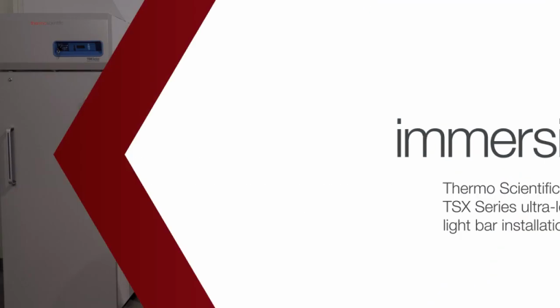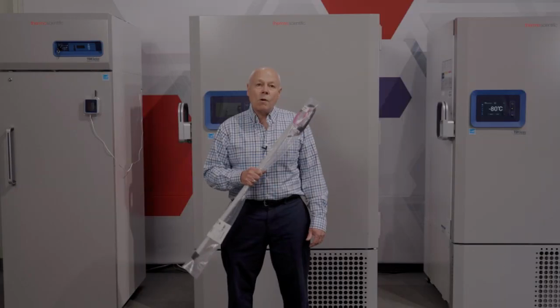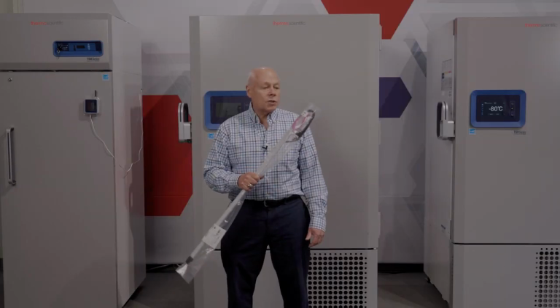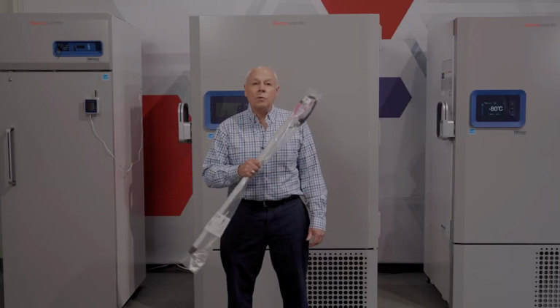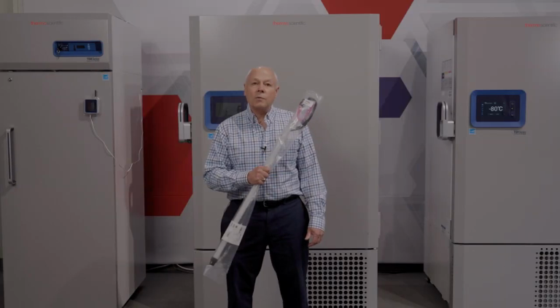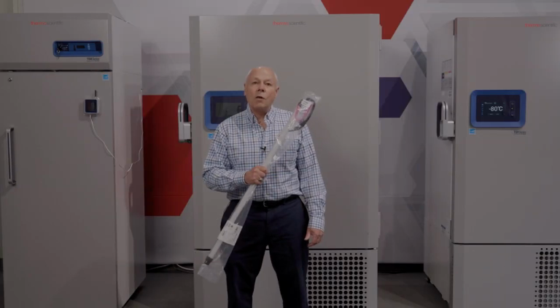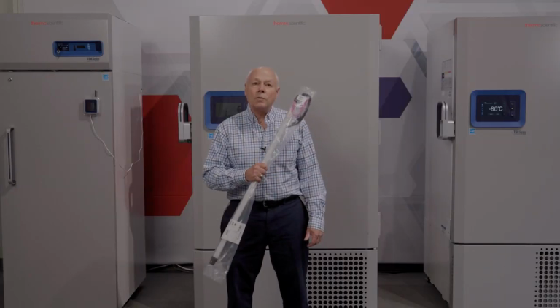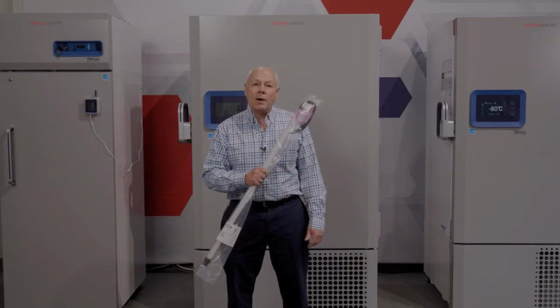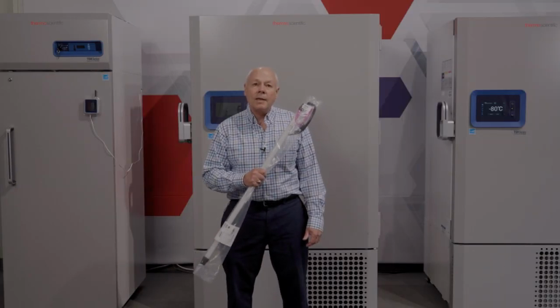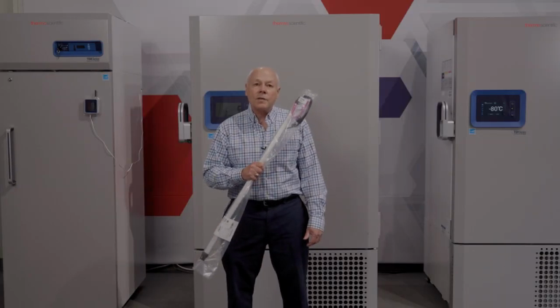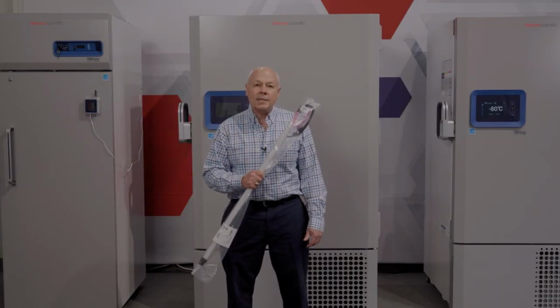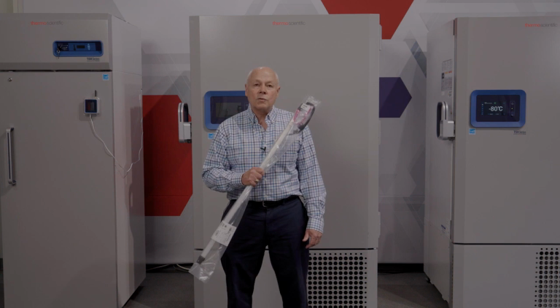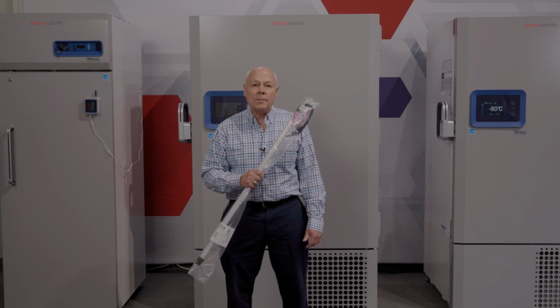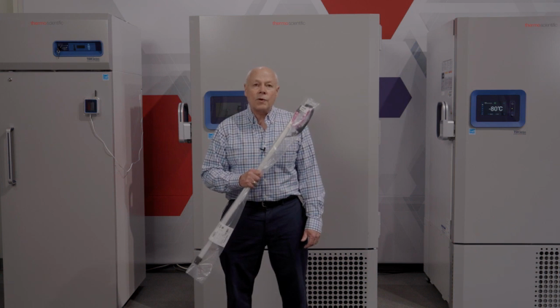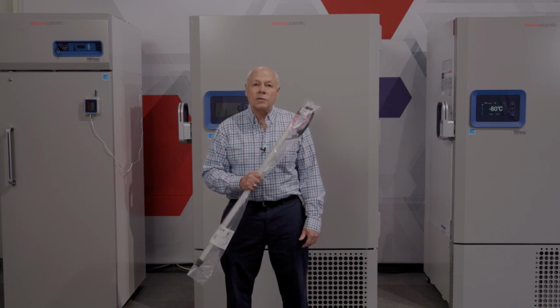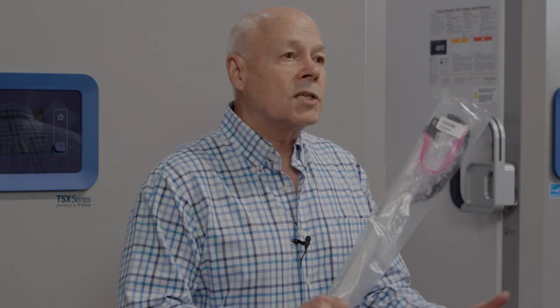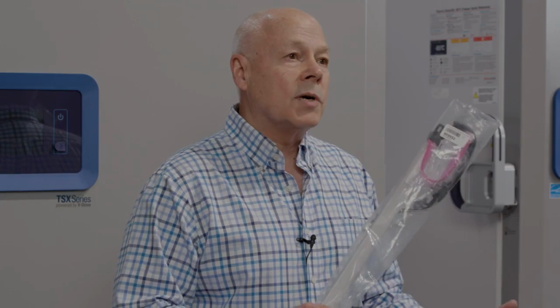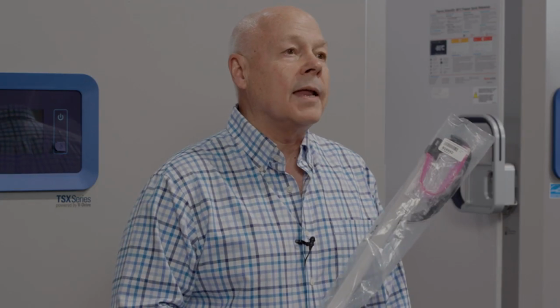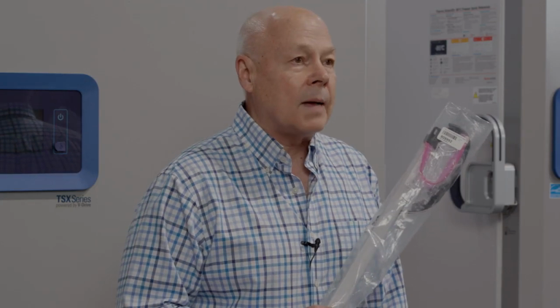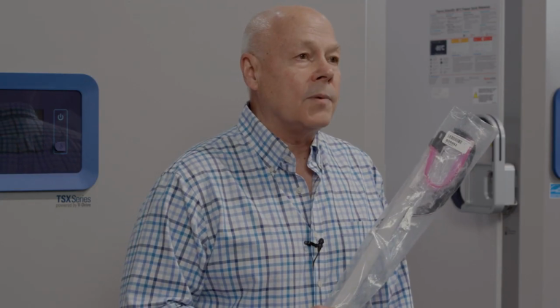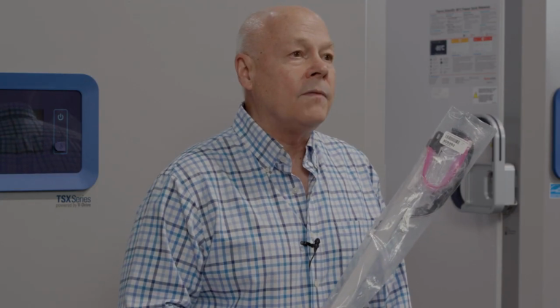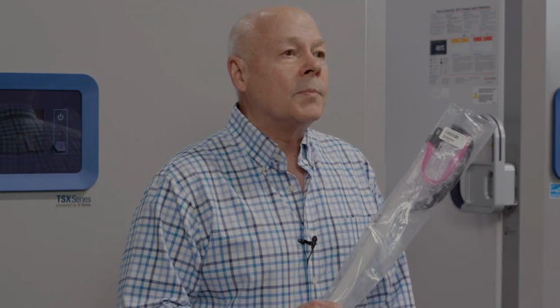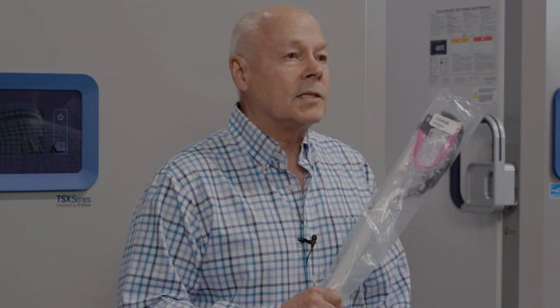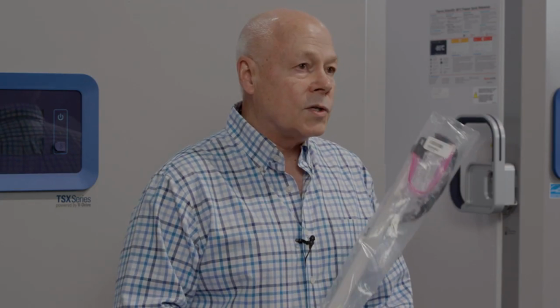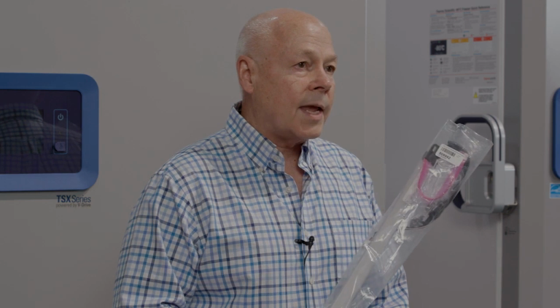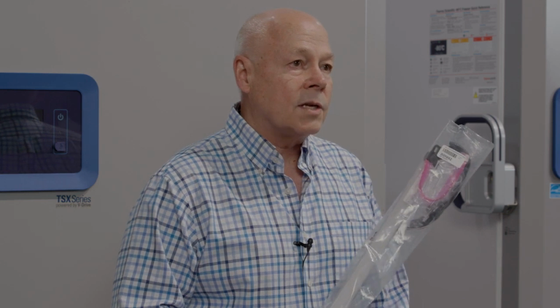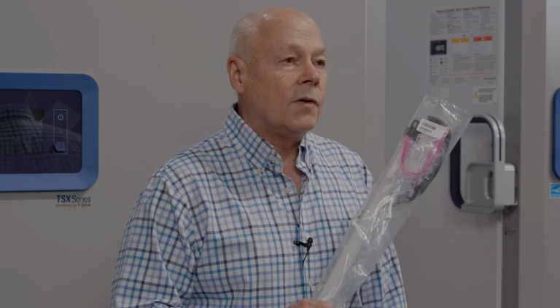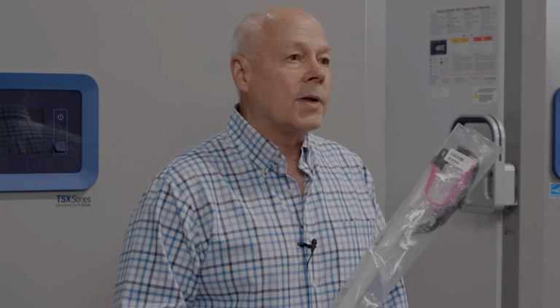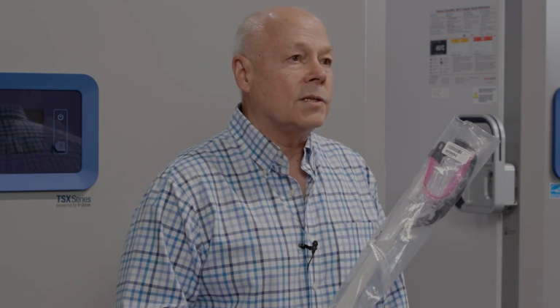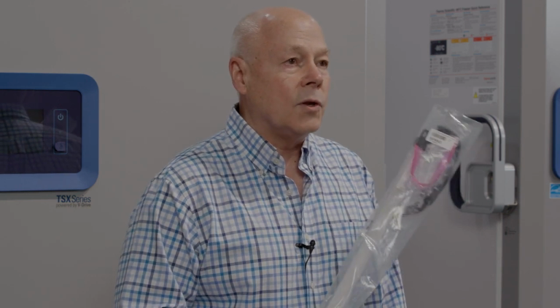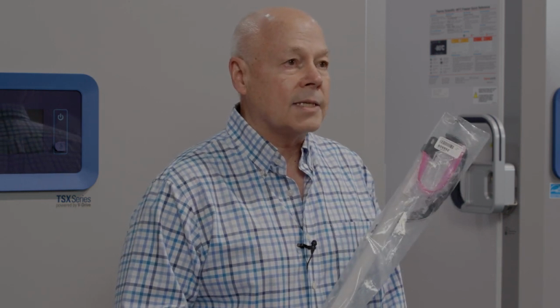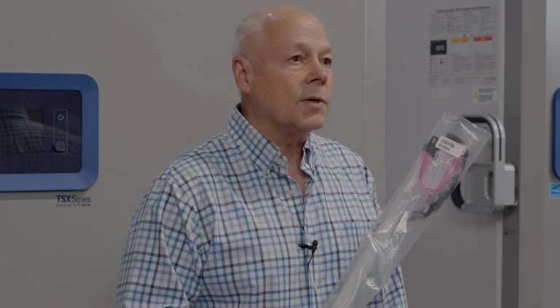Today we're going to show you how to install our new light bar kit for the TSX ultra low temperature freezers. This is a new exciting option that provides a visual indication of alarm conditions on the new TSX units.